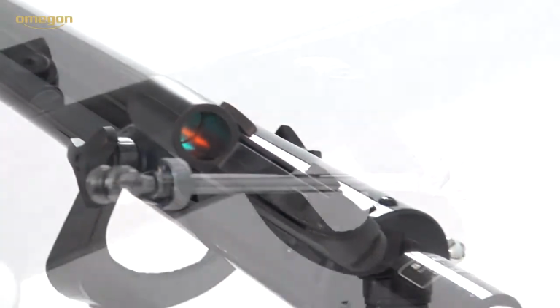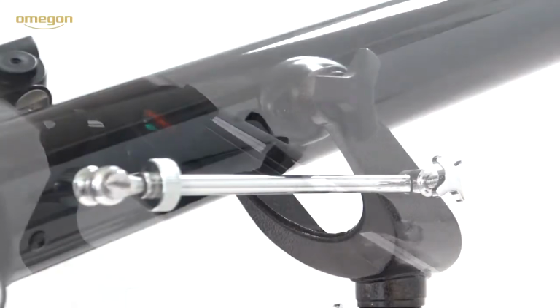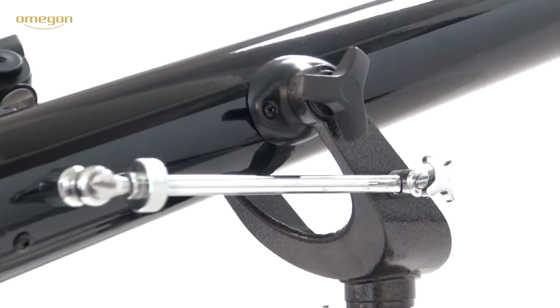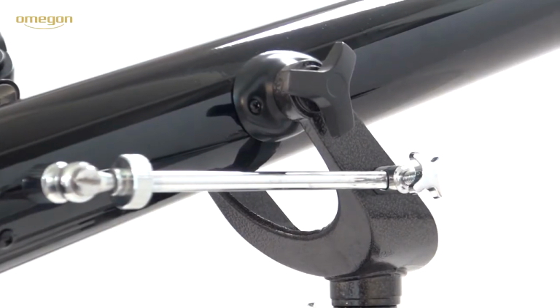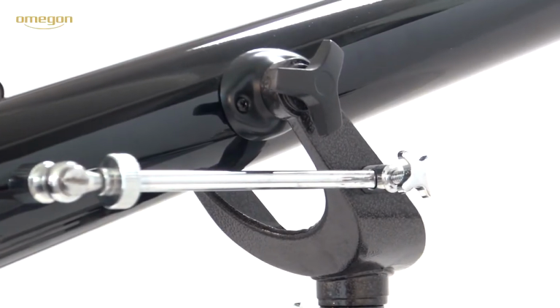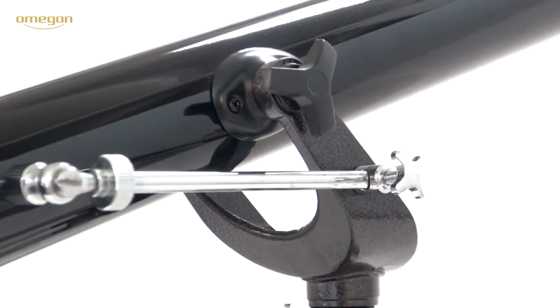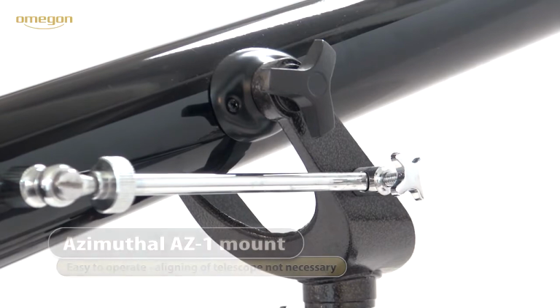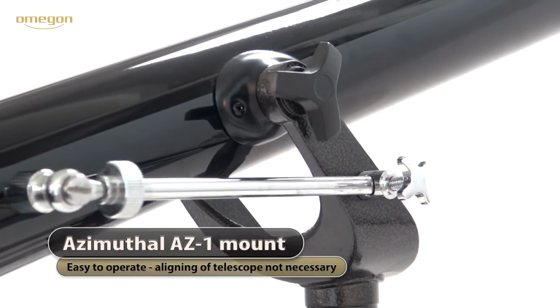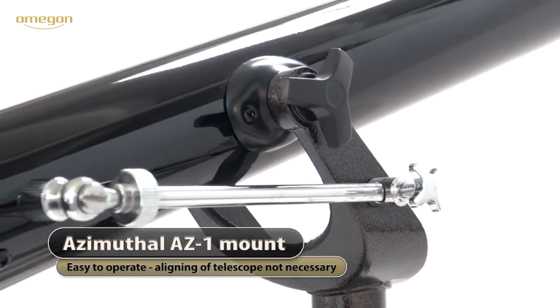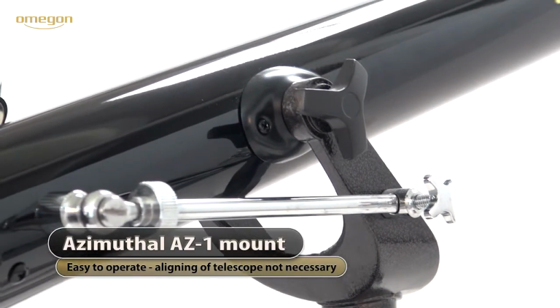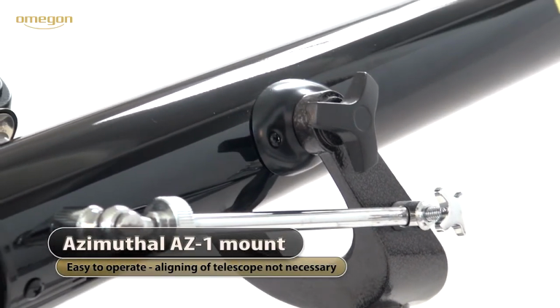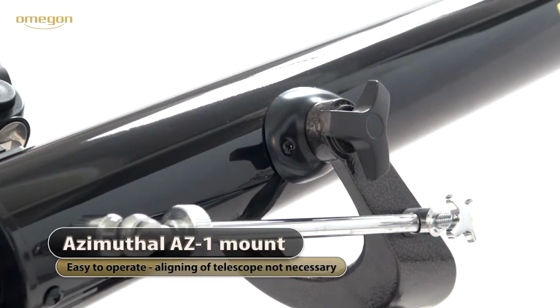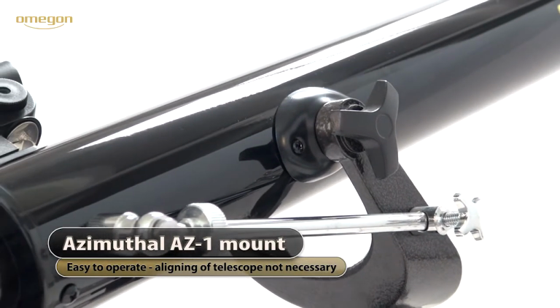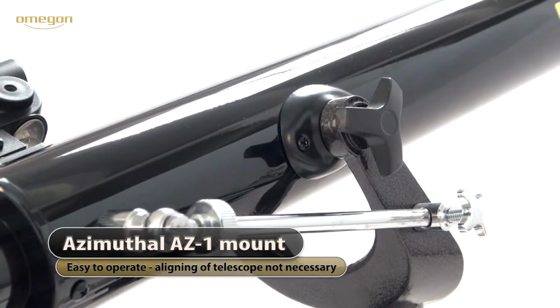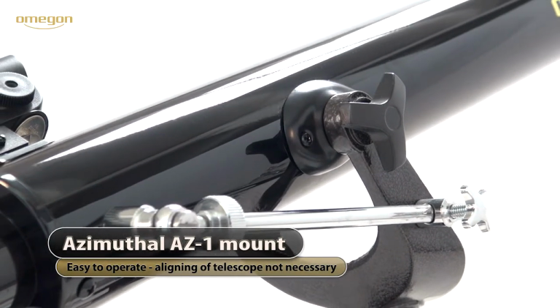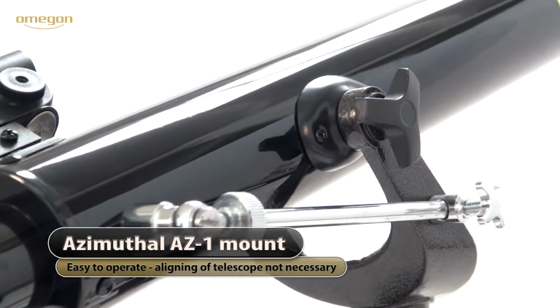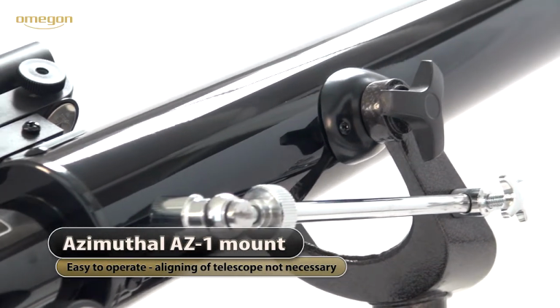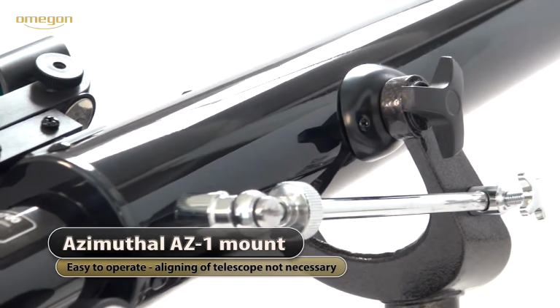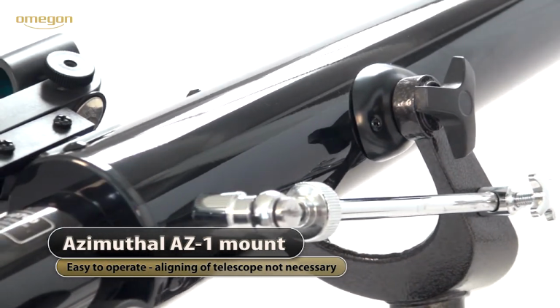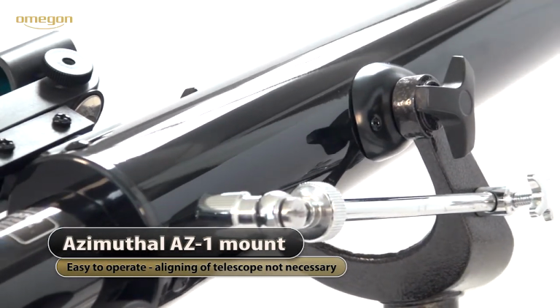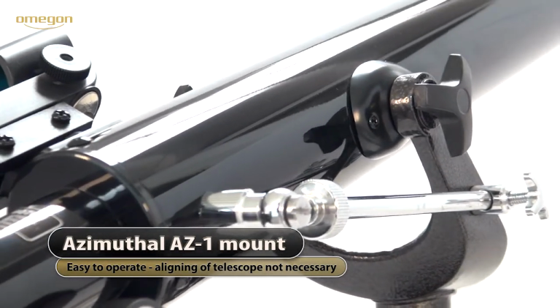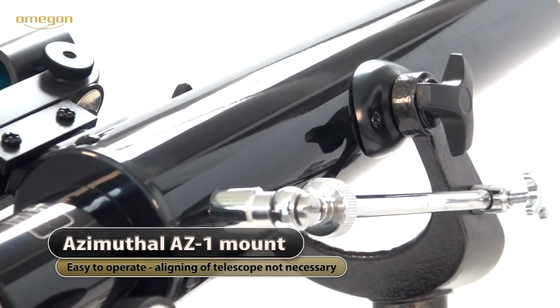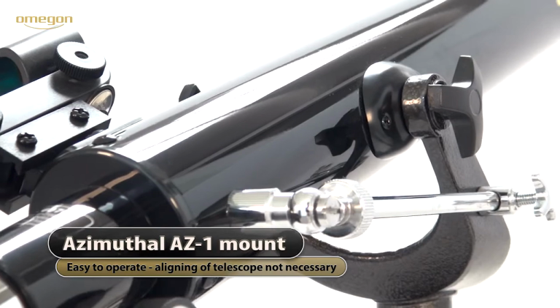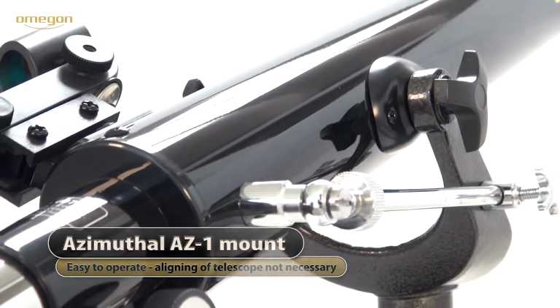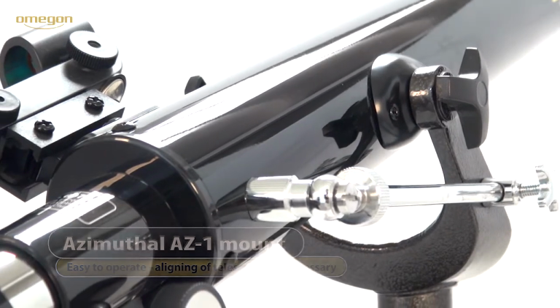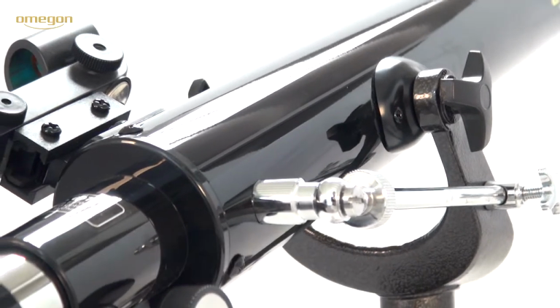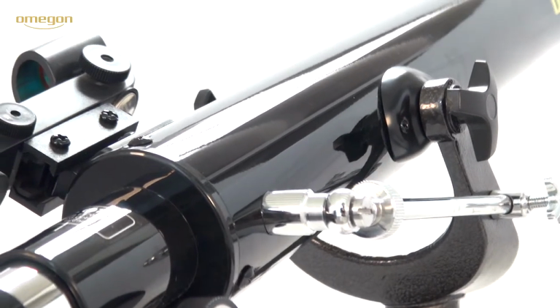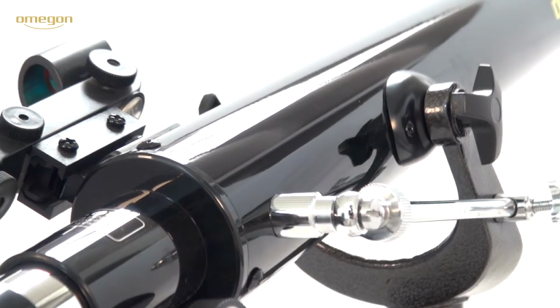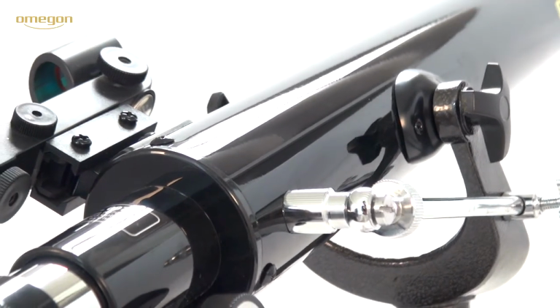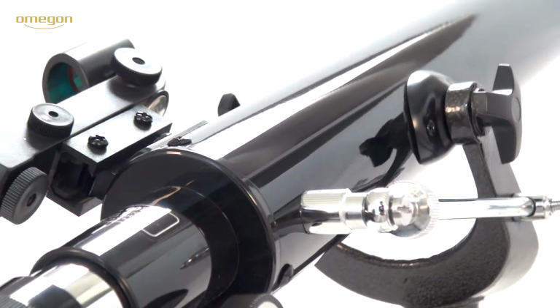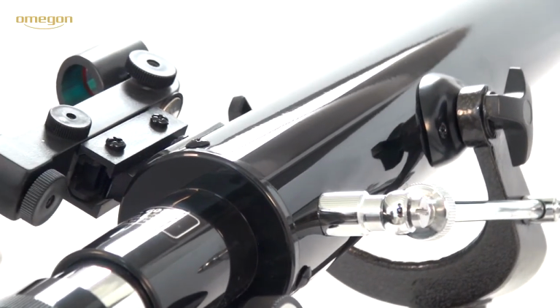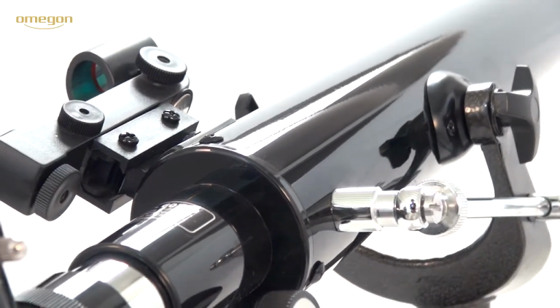The Alt-Azimuth AZ-1 mount is a favourite among beginners, as it is very easy to operate. Apart from that, it is not necessary to align this version to the North Star.